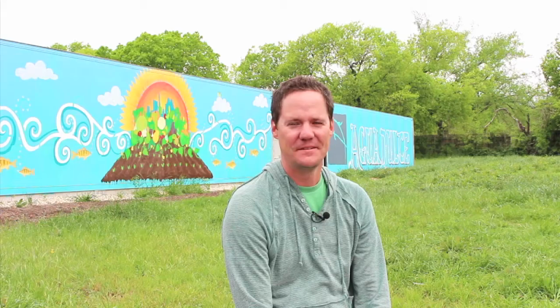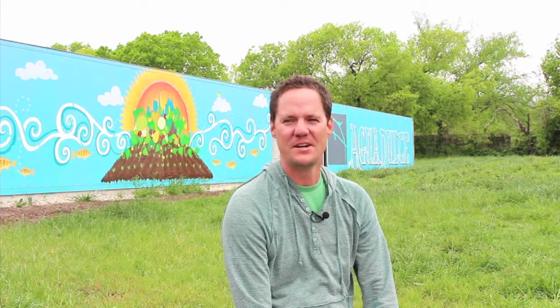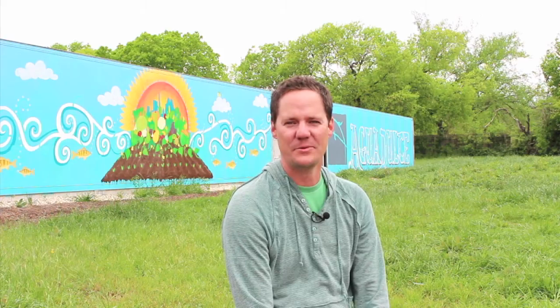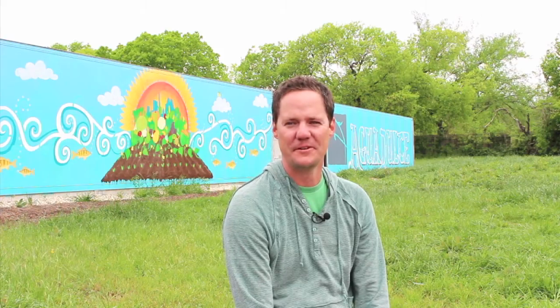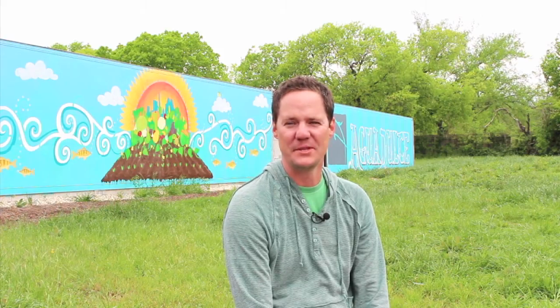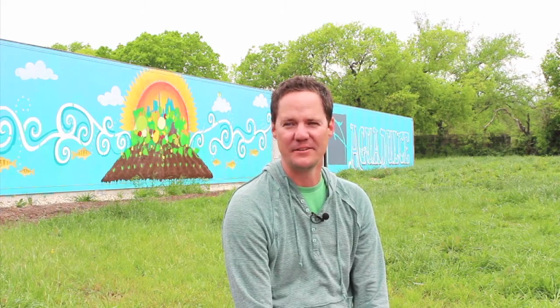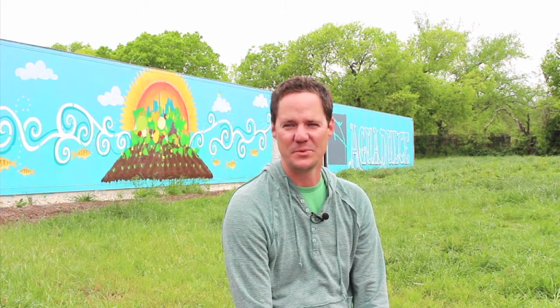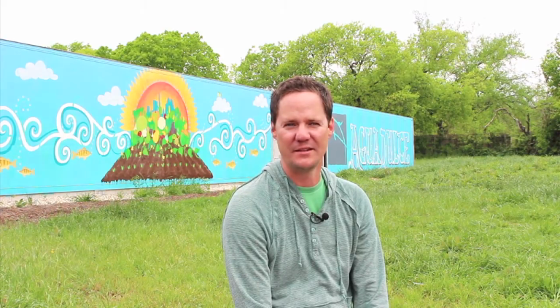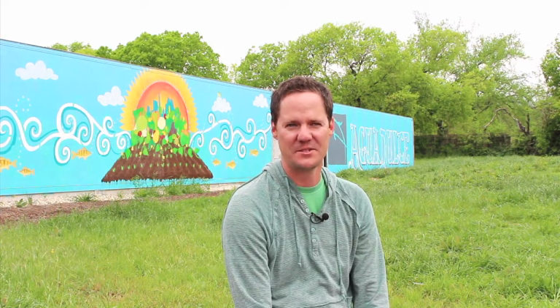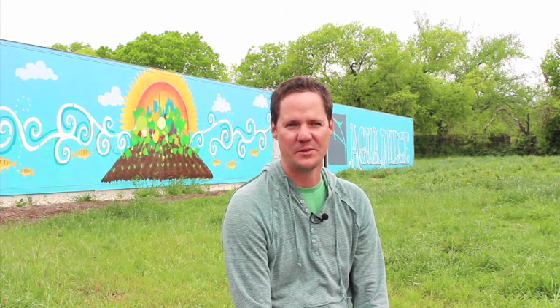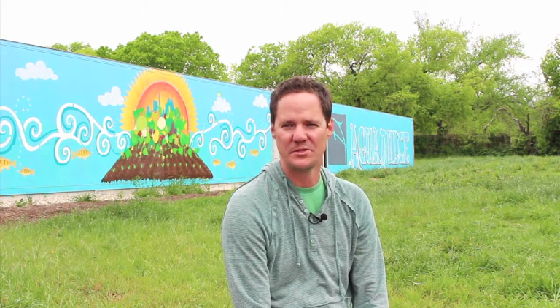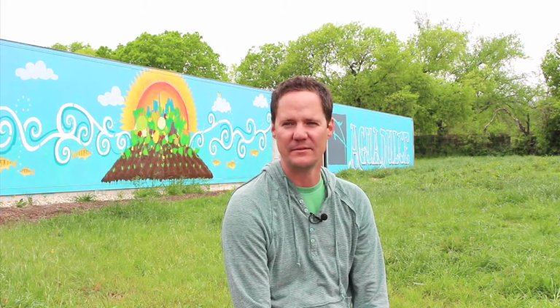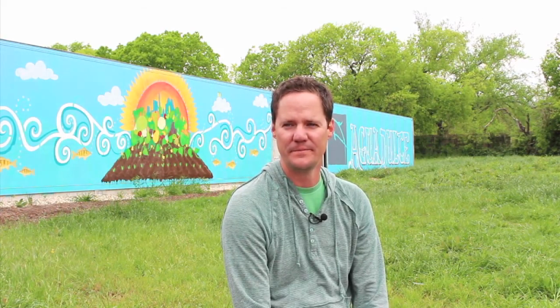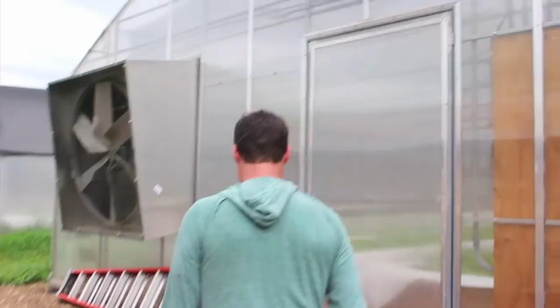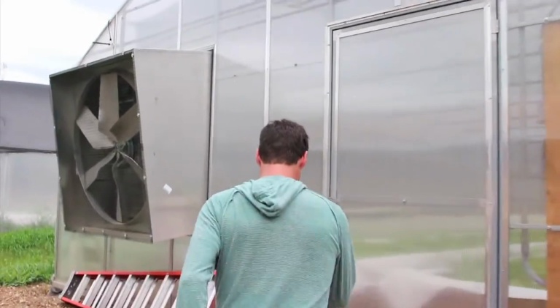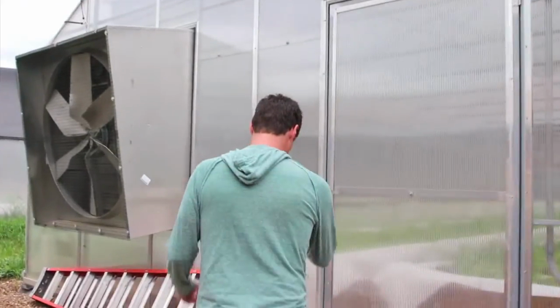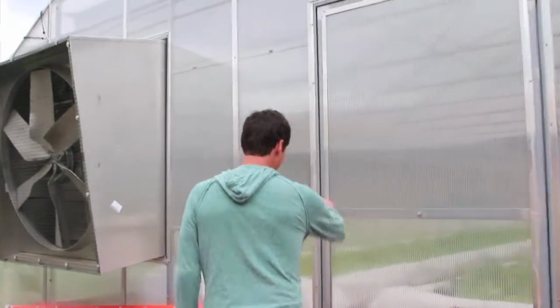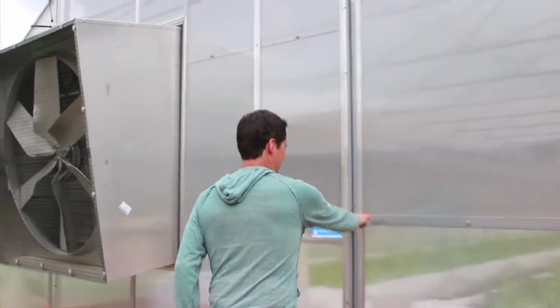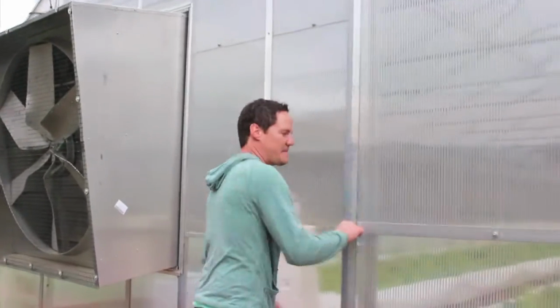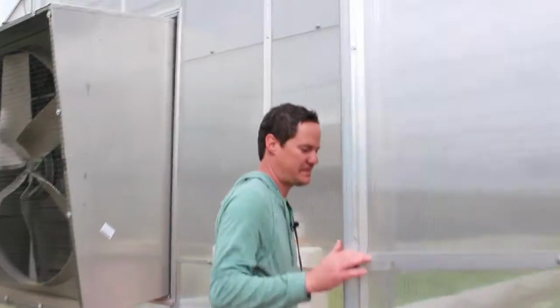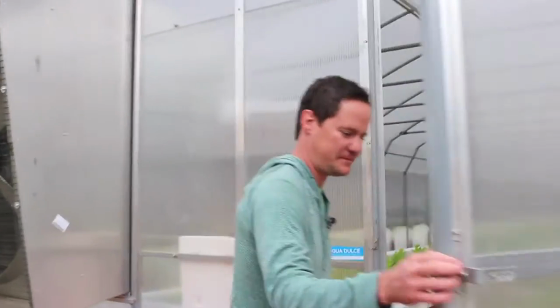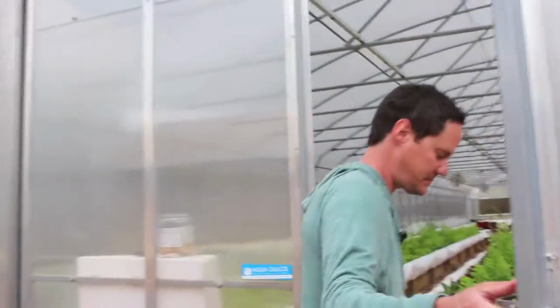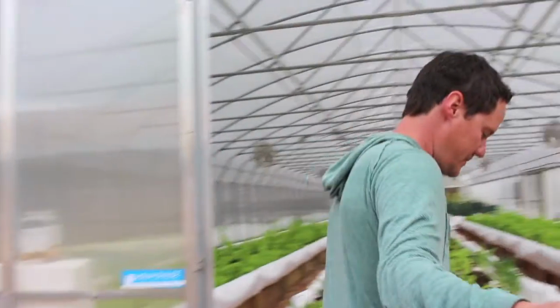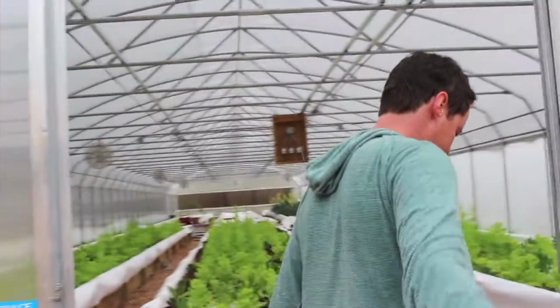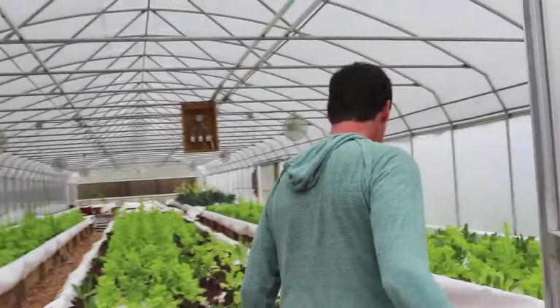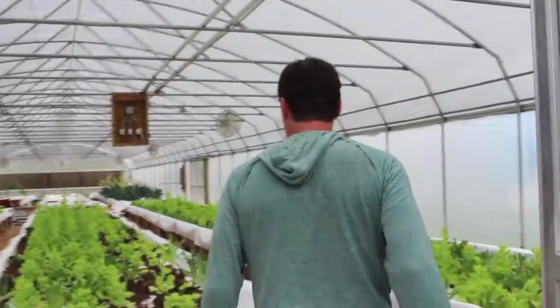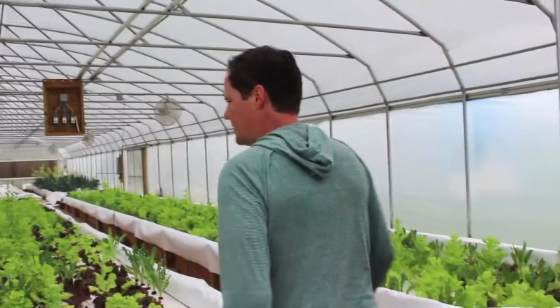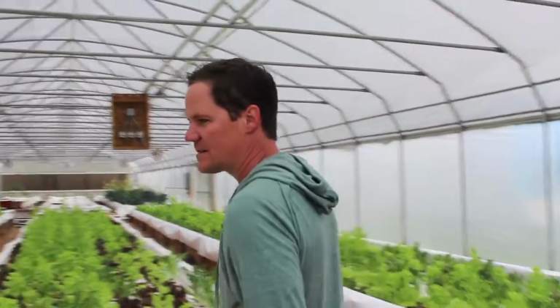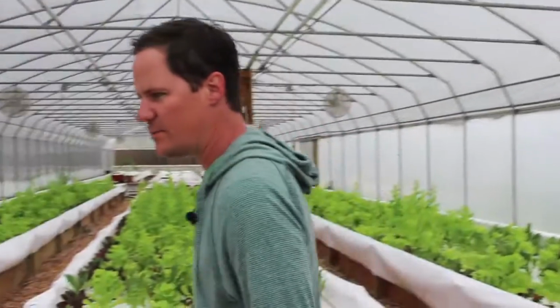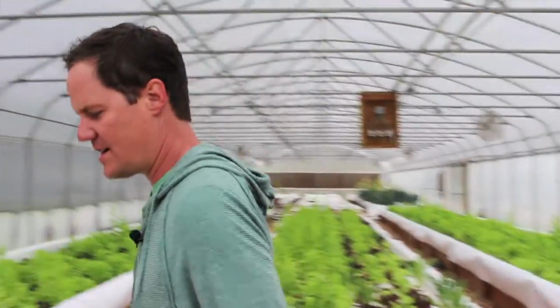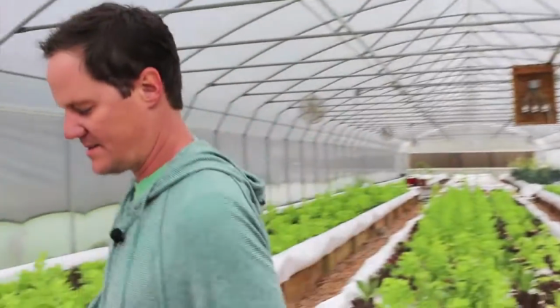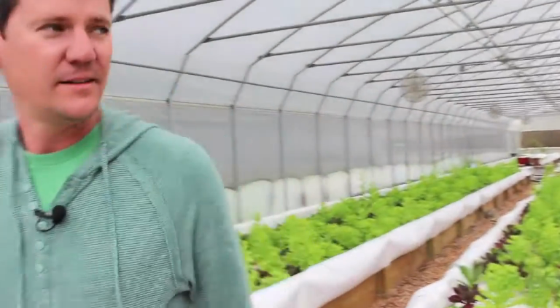We started Agua Dulce Farm in 2011, which was when Texas was going through its worst drought ever. Austin has a water scarcity problem, and even though we're completely based in water, we use 90% less water than a conventional farm.